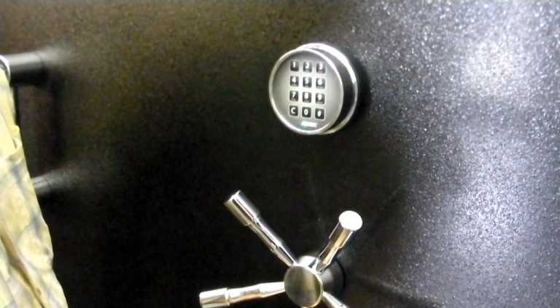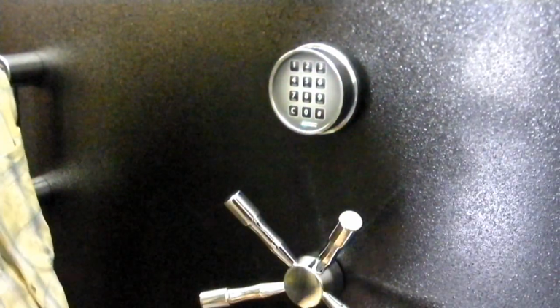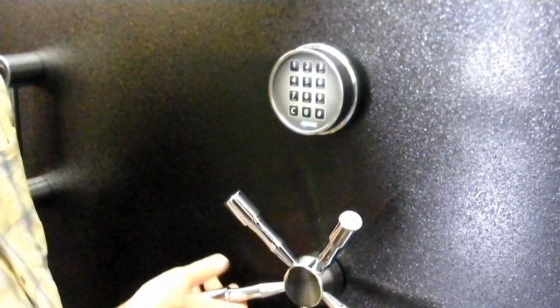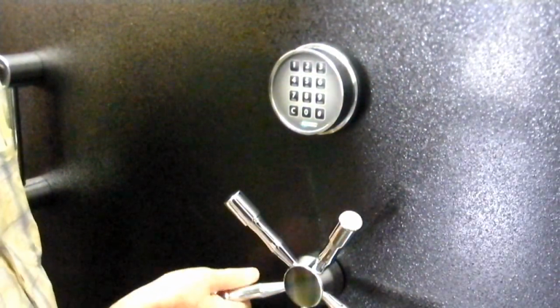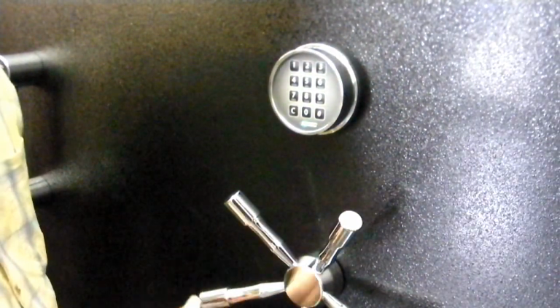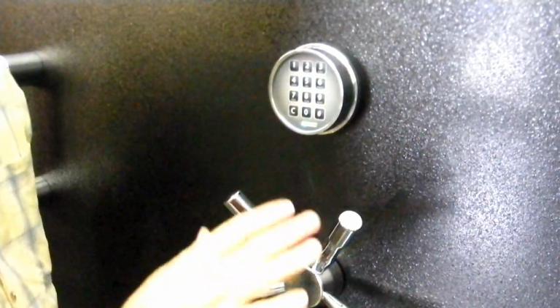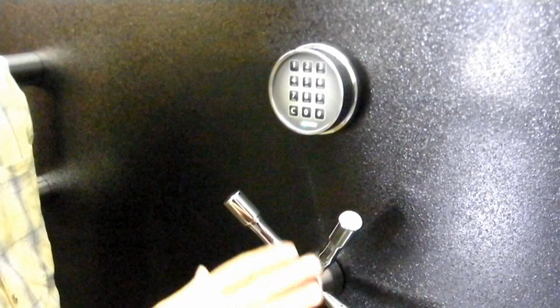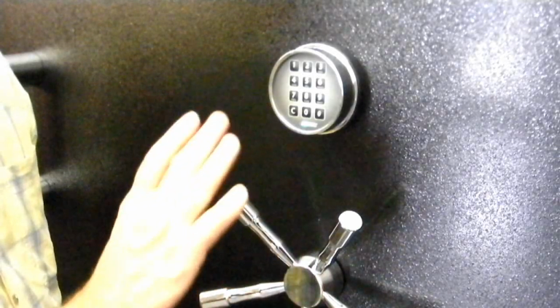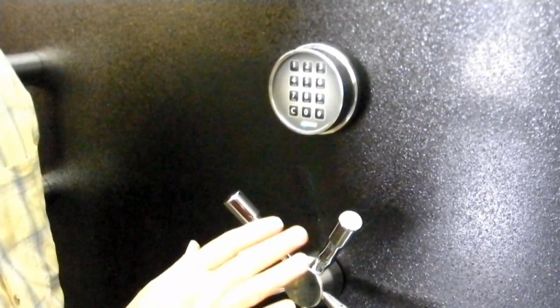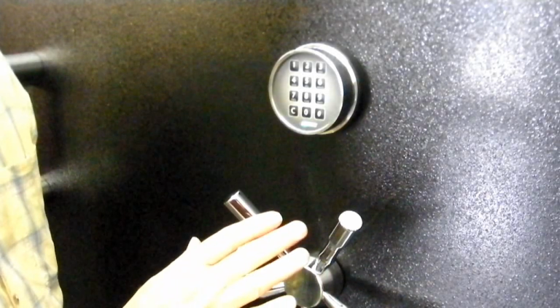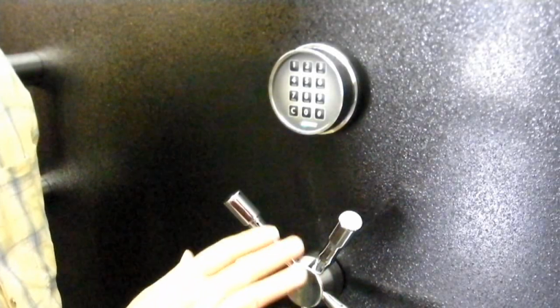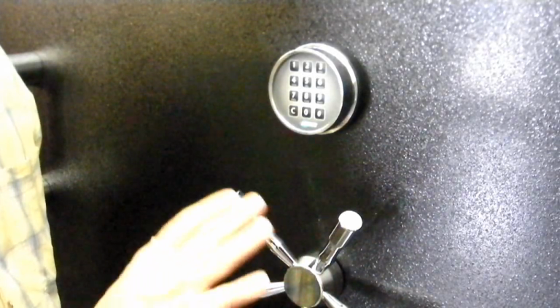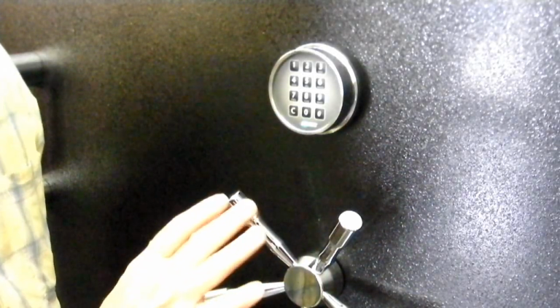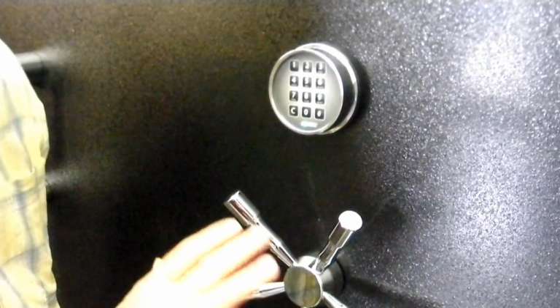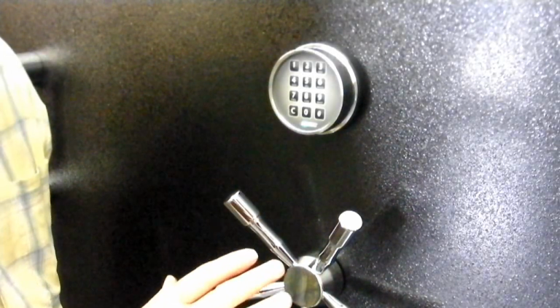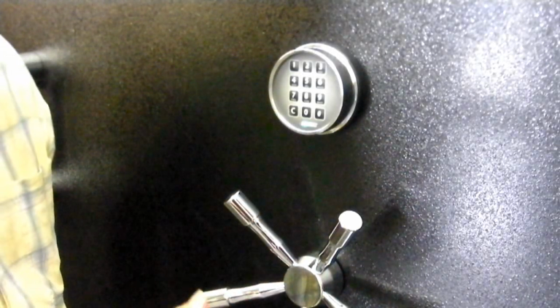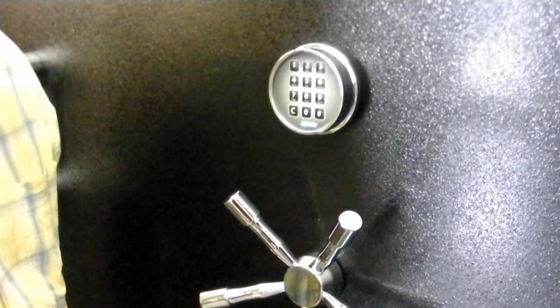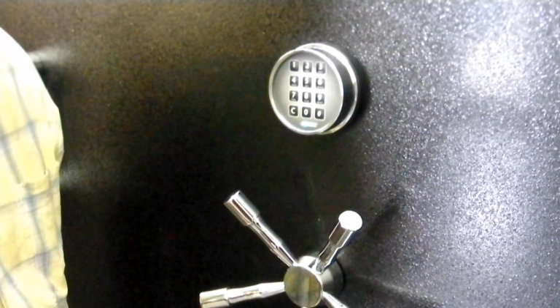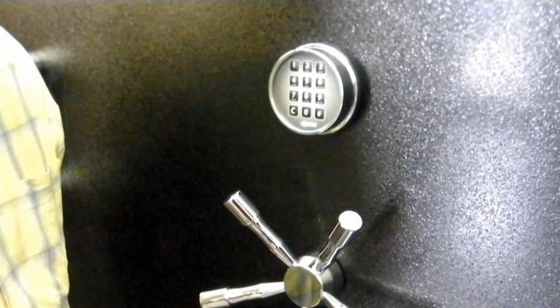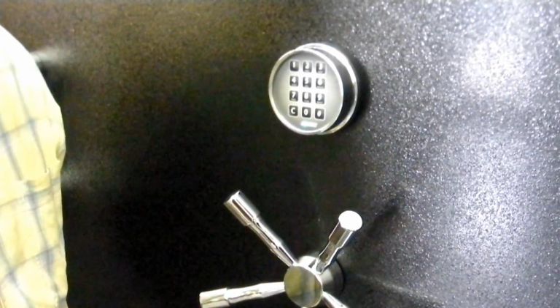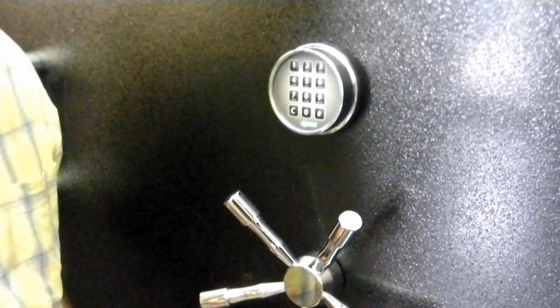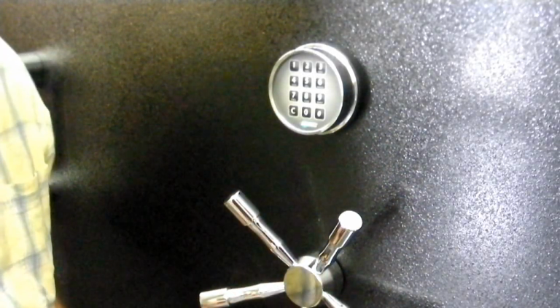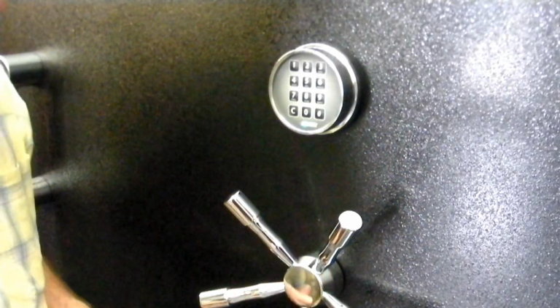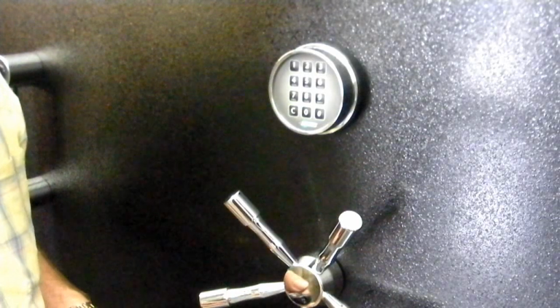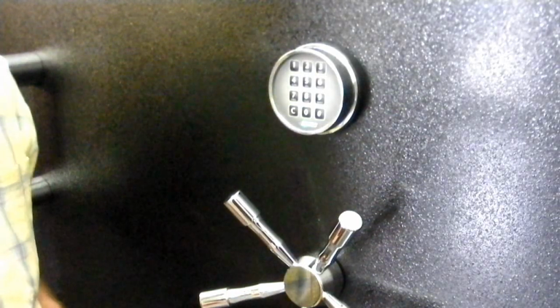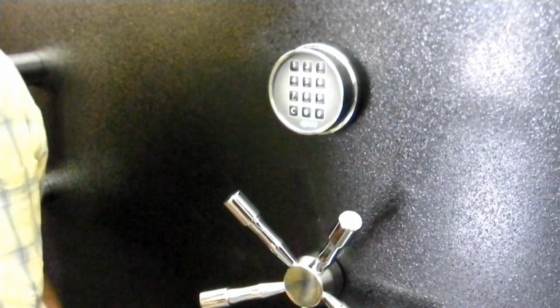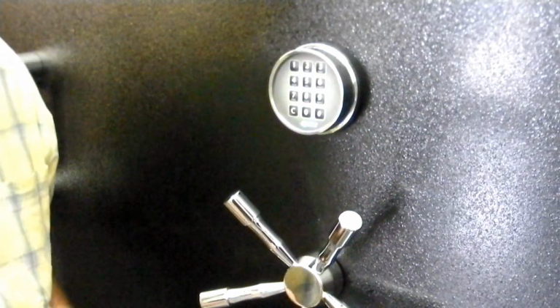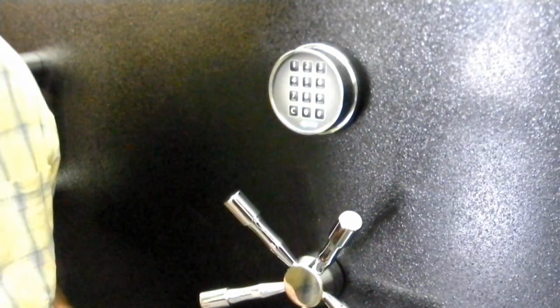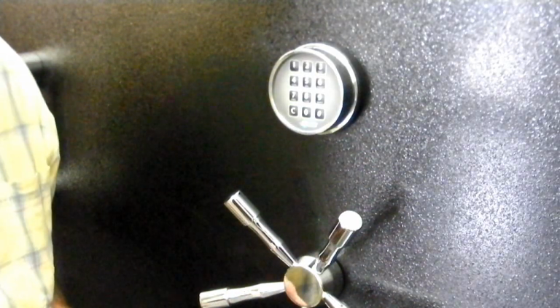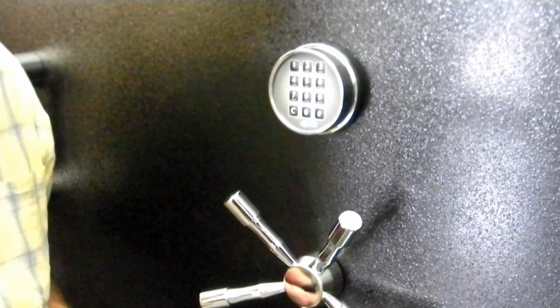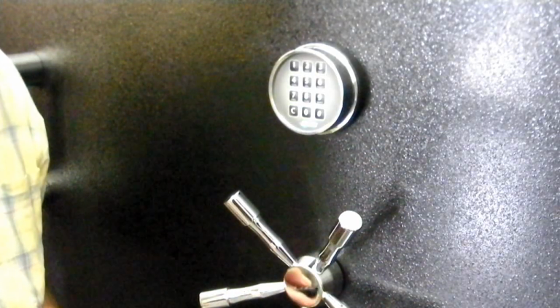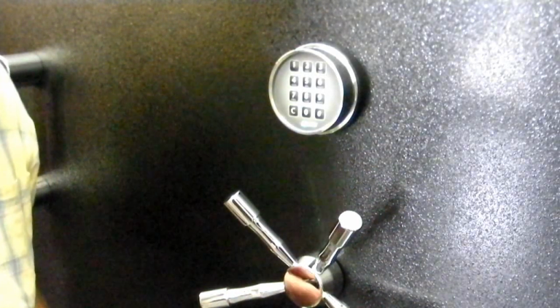He can put in his own code, his own personal code. He doesn't have to hire a locksmith to do it. It's easy to do and he'll be the only person that knows that code.